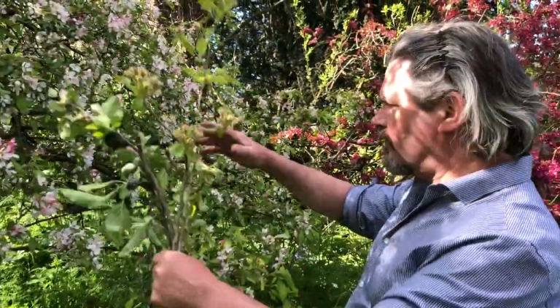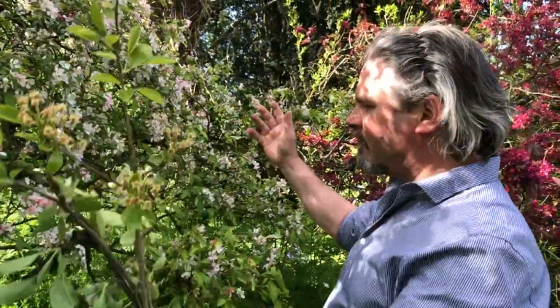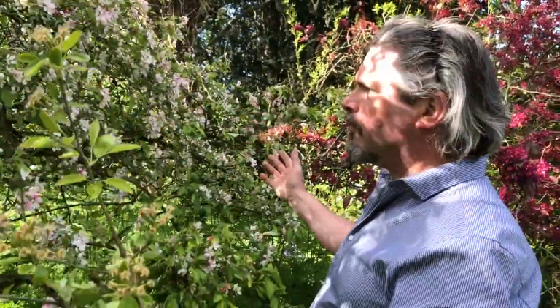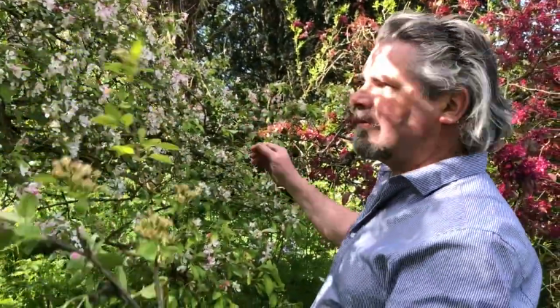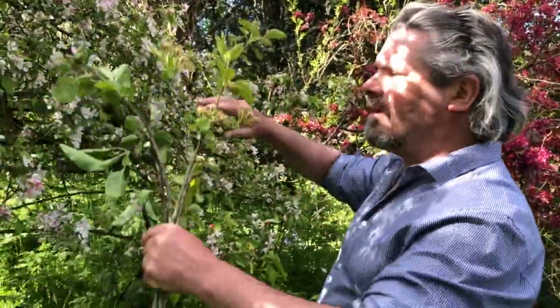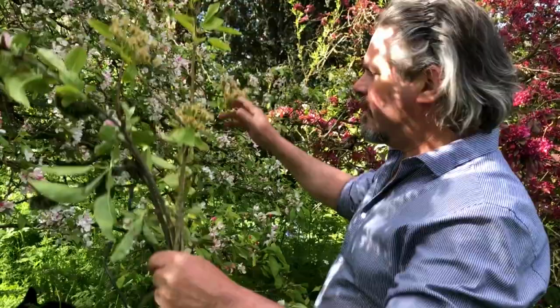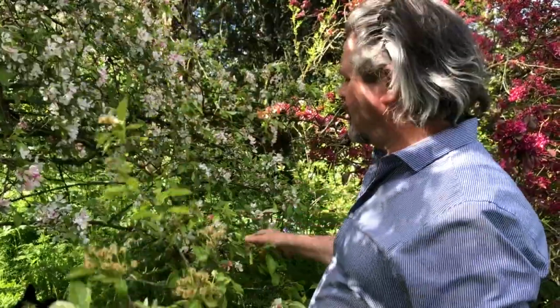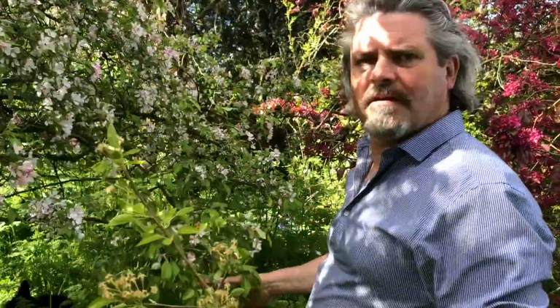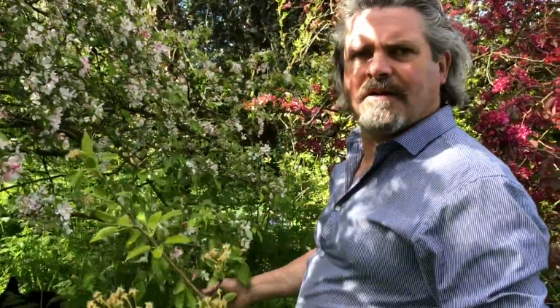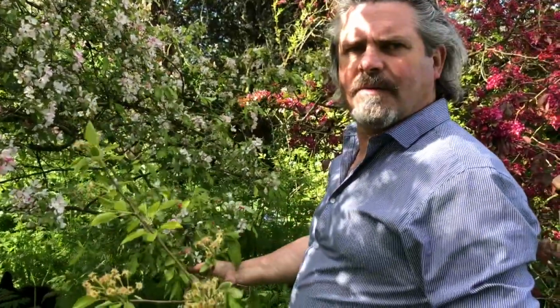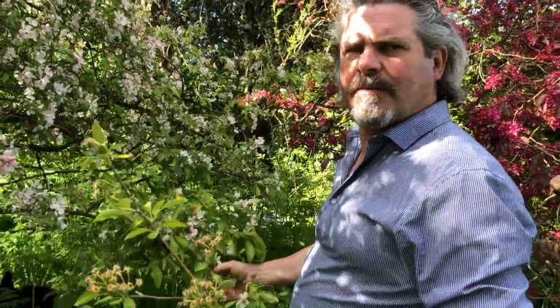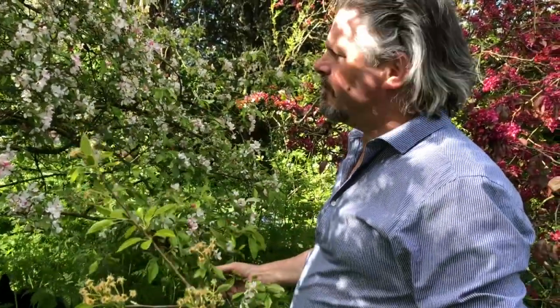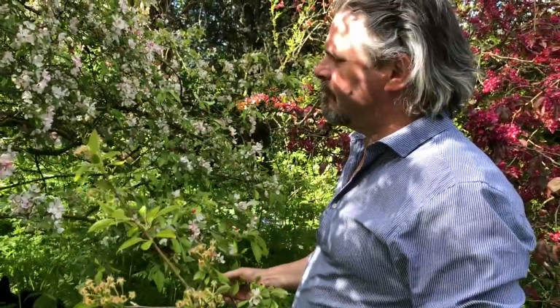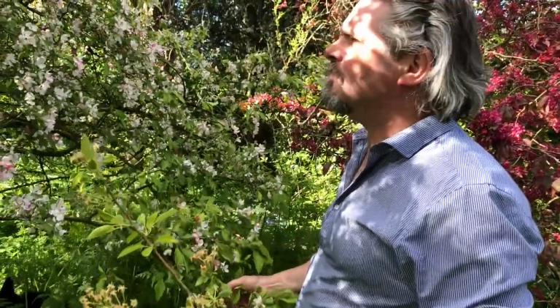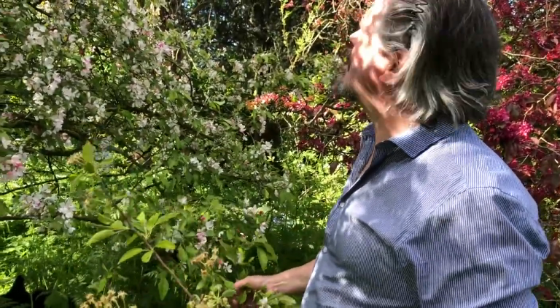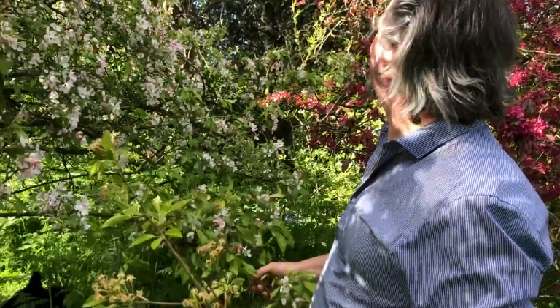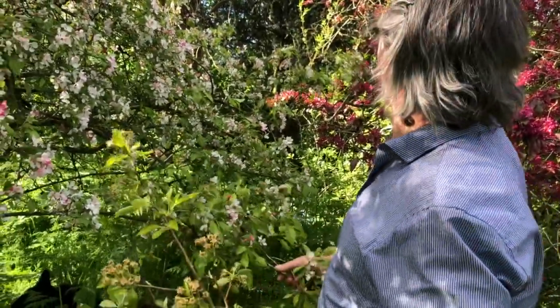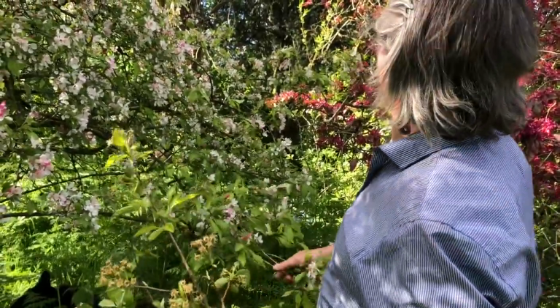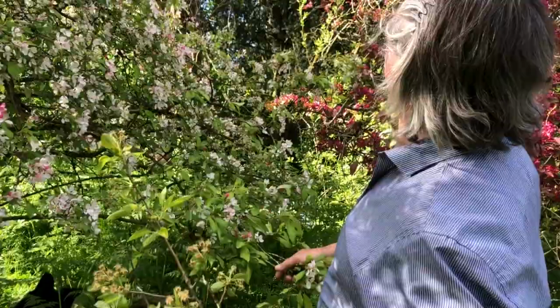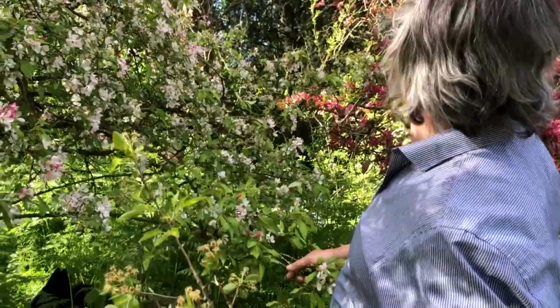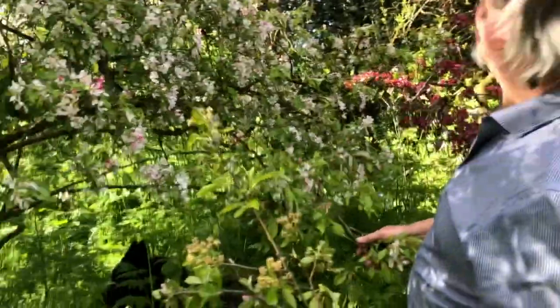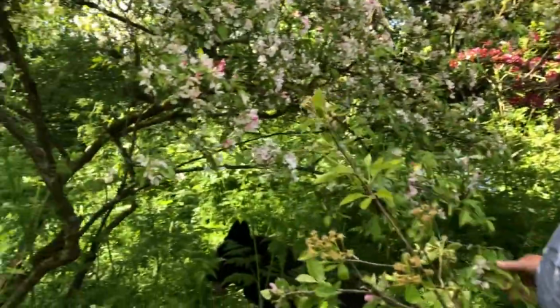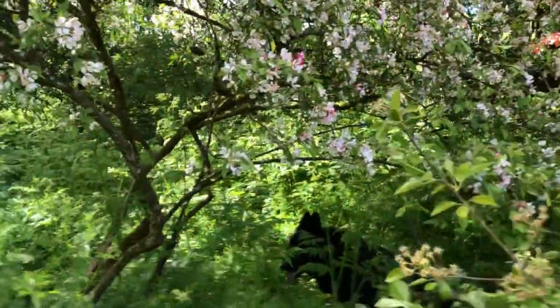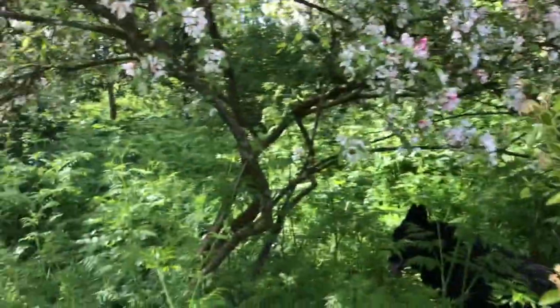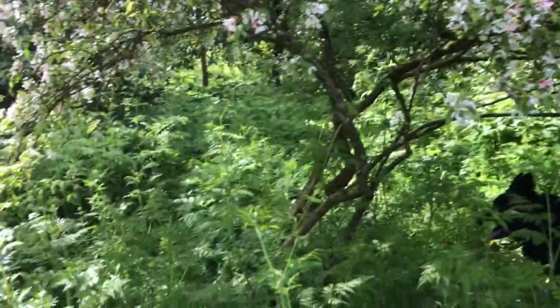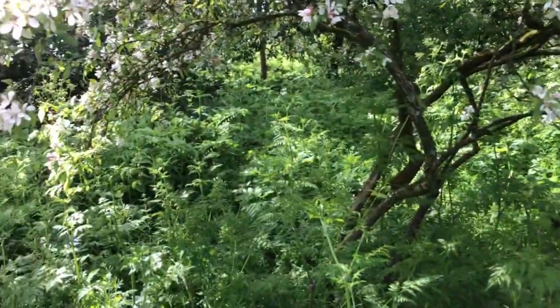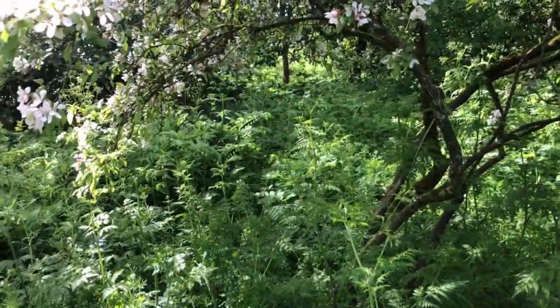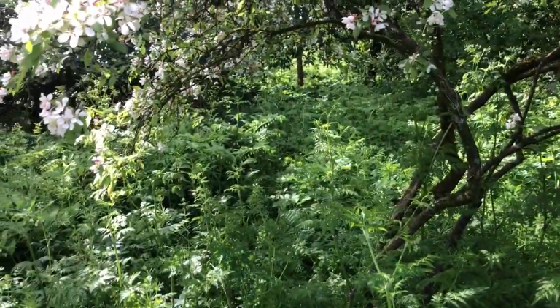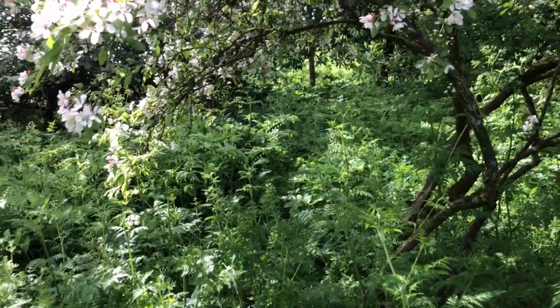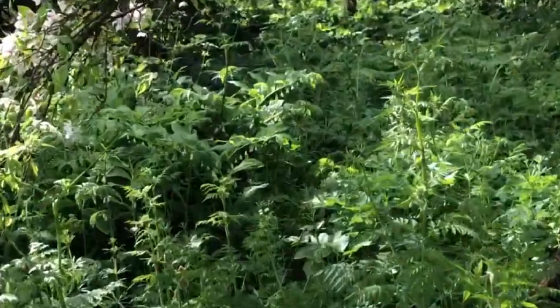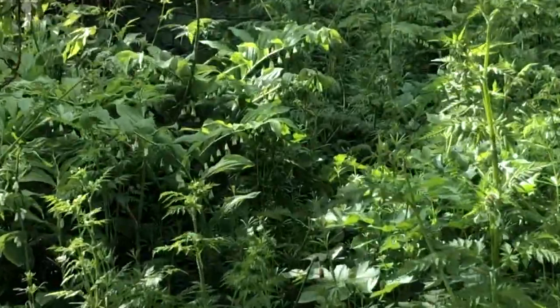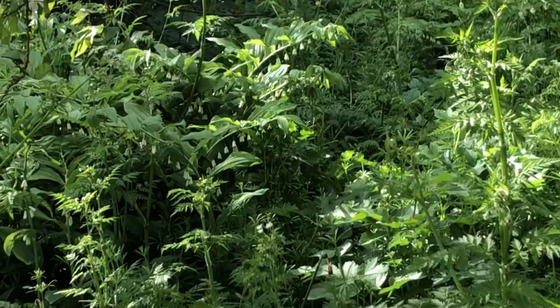It's a dwarf. When I came home, they were completely engulfed in ivy and seedlings and saplings and all kinds of stuff. My grandmother — and you can see there's Solomon's seal under here as well.